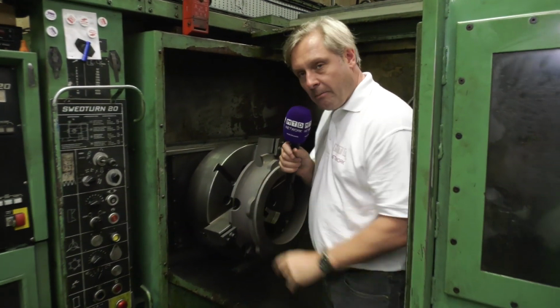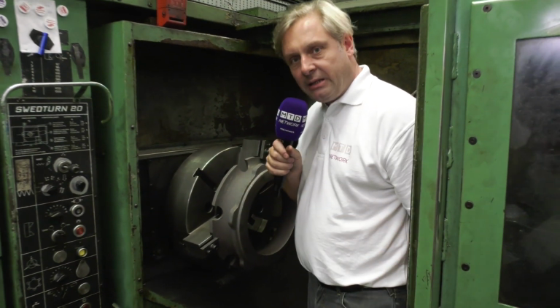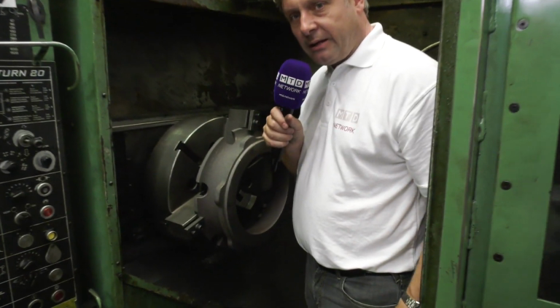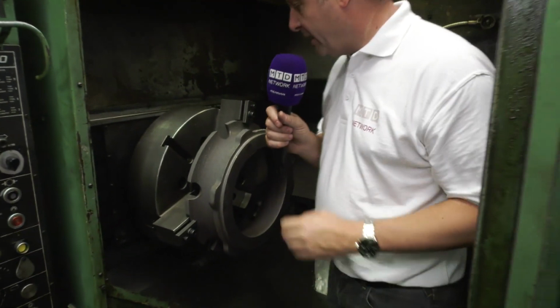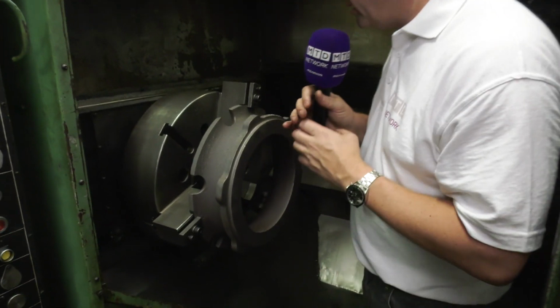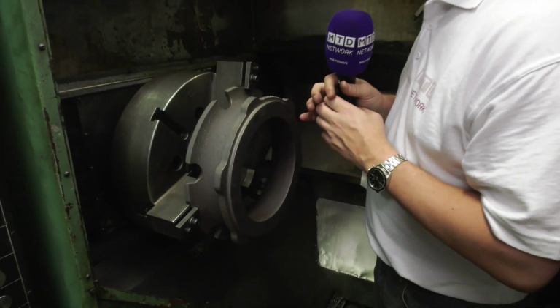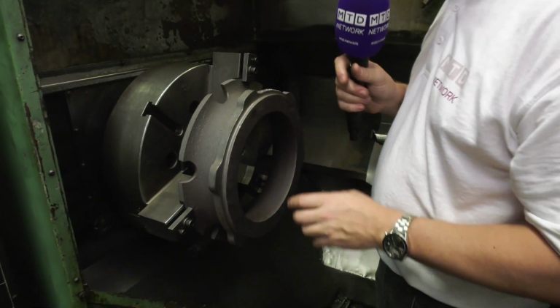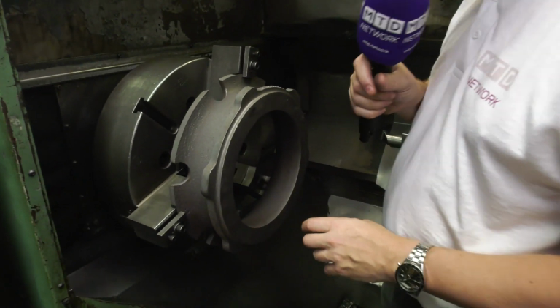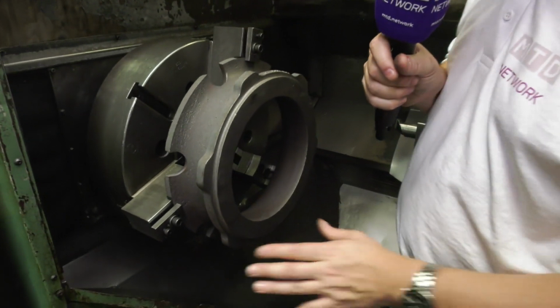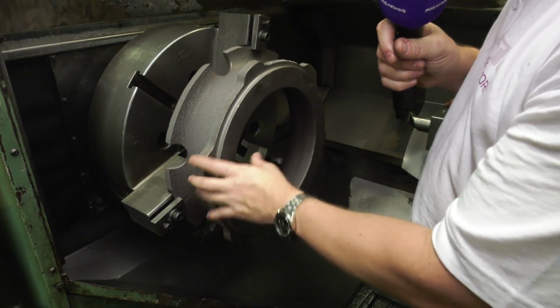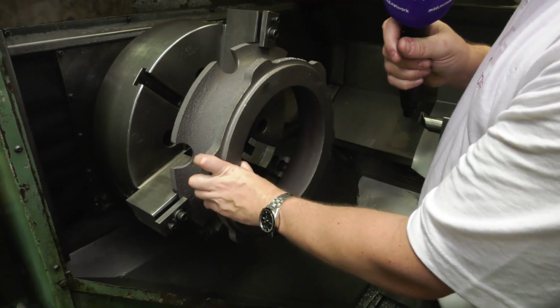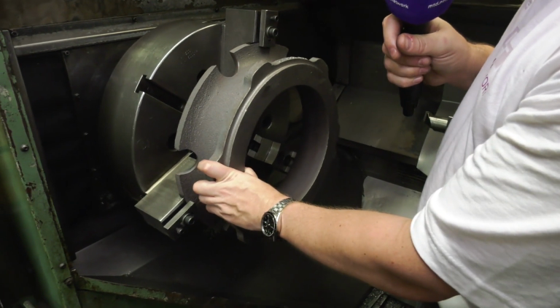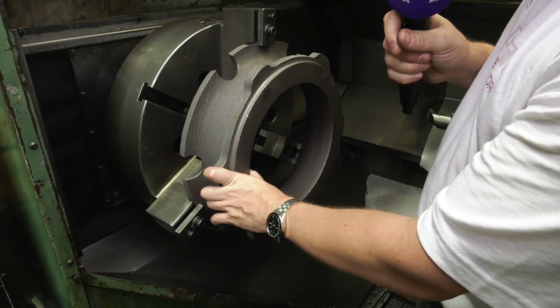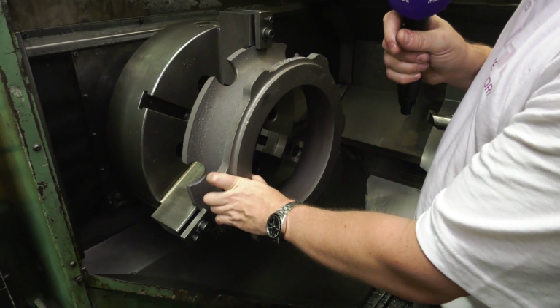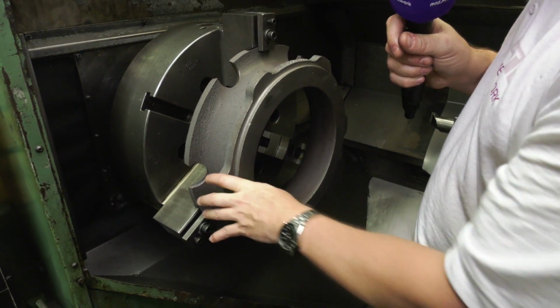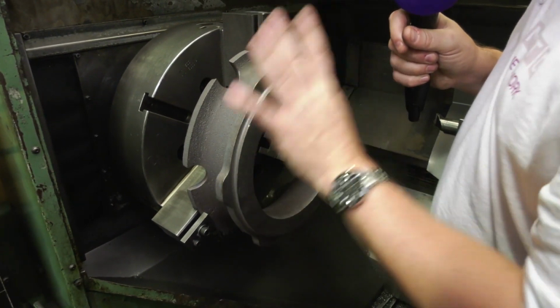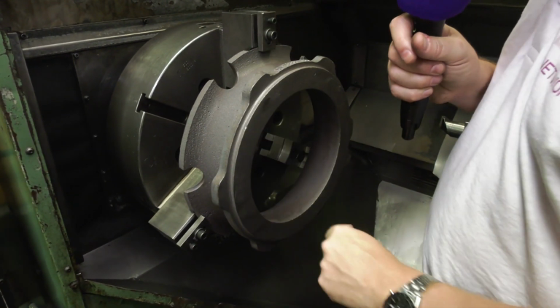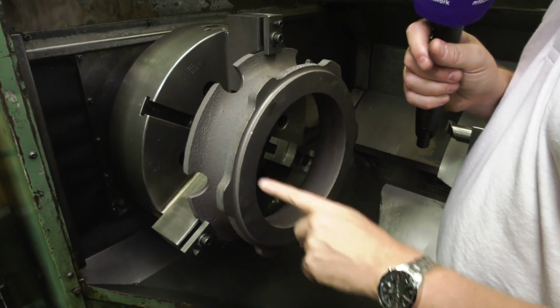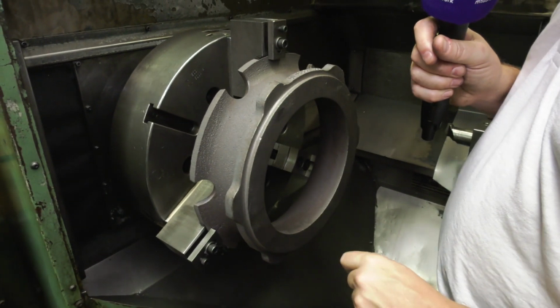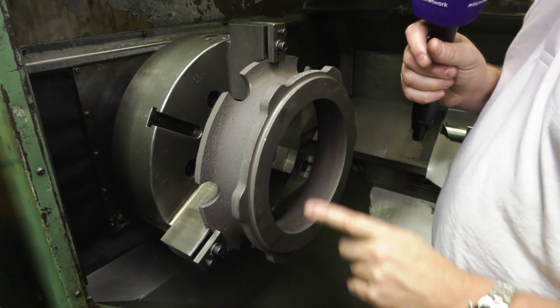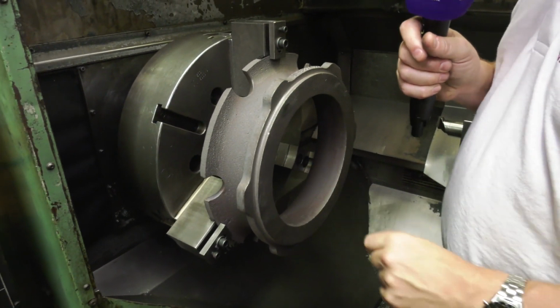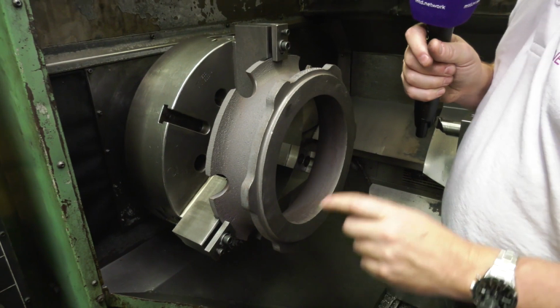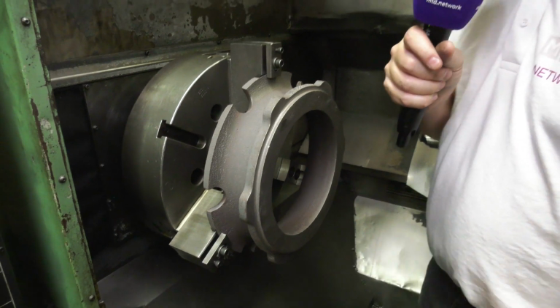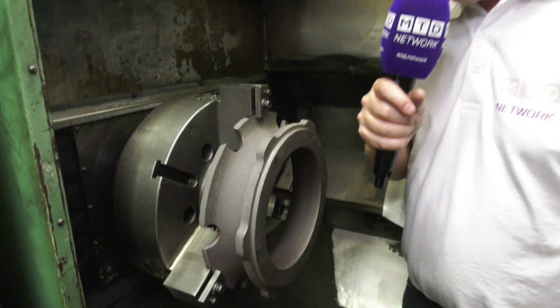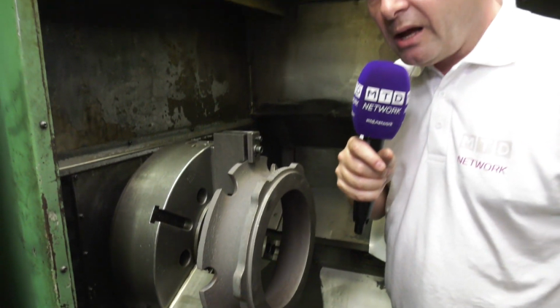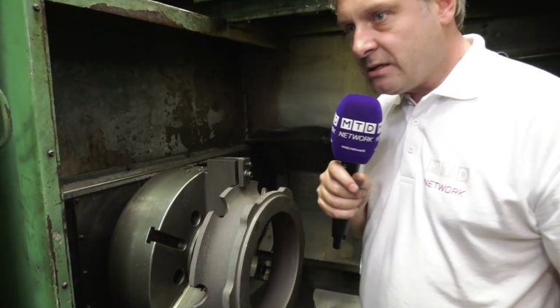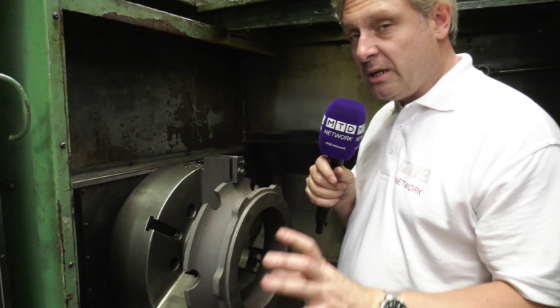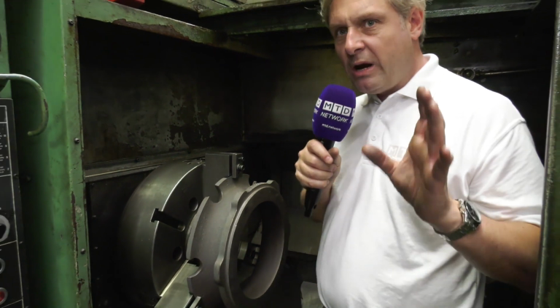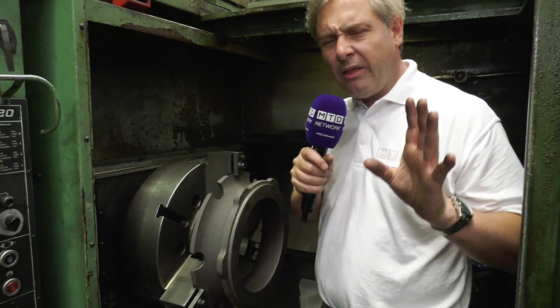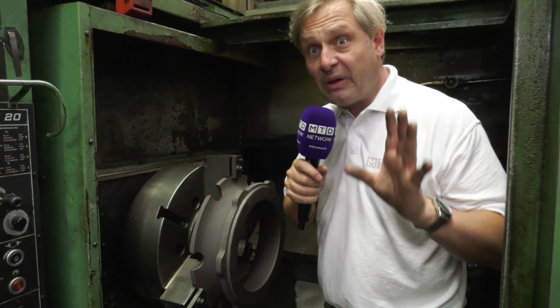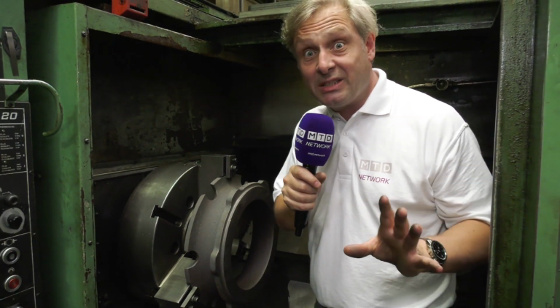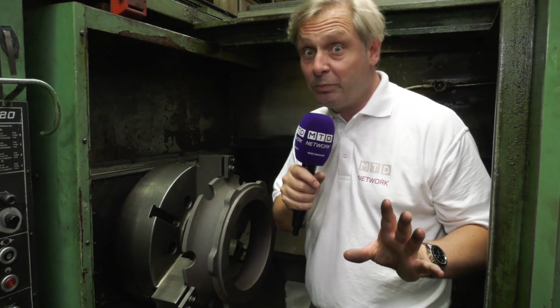Big chuck there, big turning diameter — up to 750 millimetres on reliable information. So that's a big, big component there. And to quote the engineer, big cuts of metal on this machine. So really powerful — I think it's about 60 horsepower.